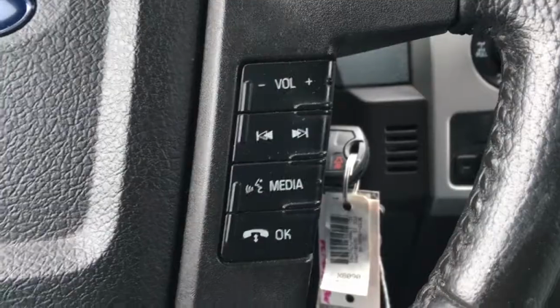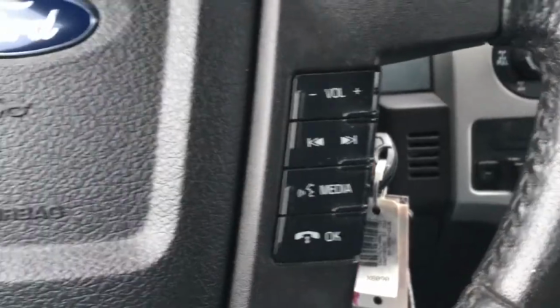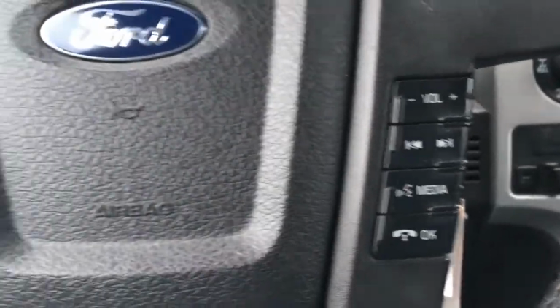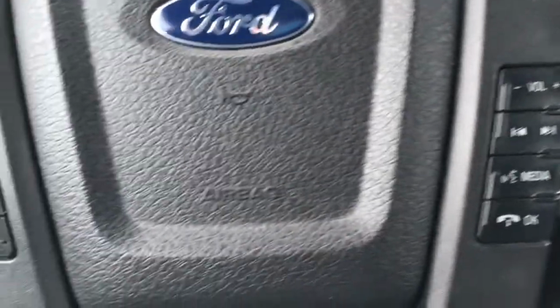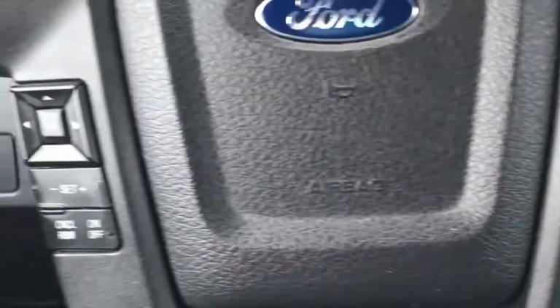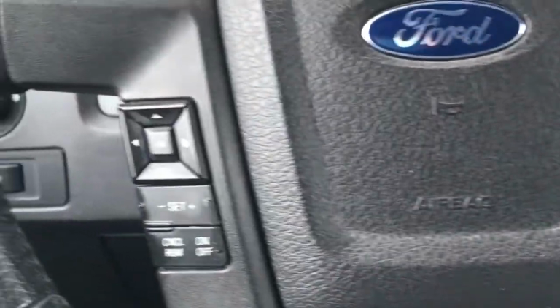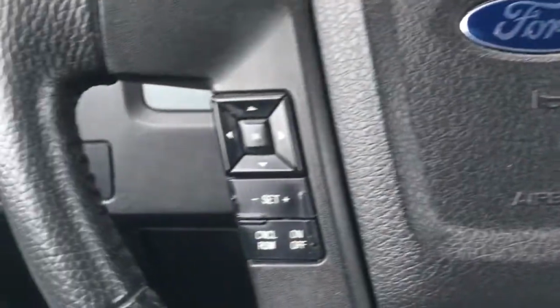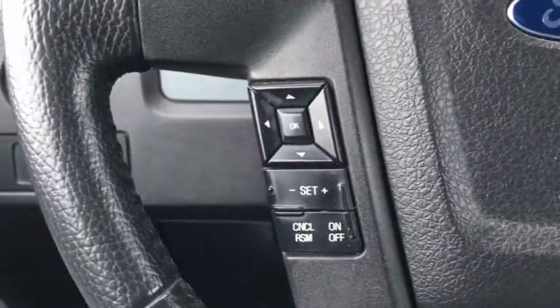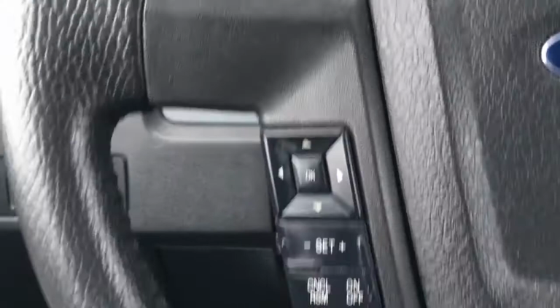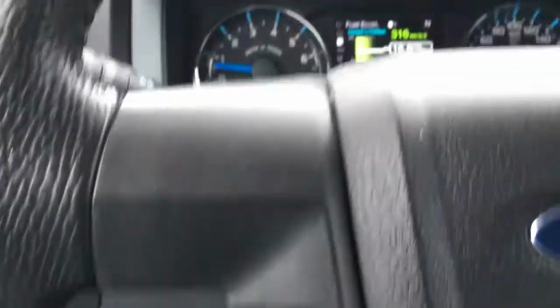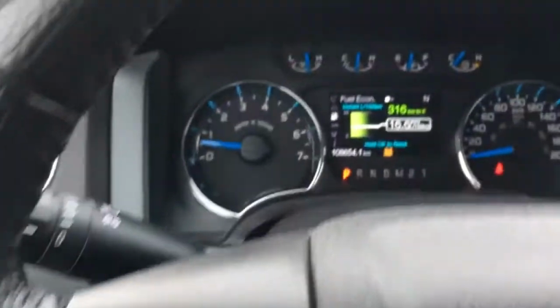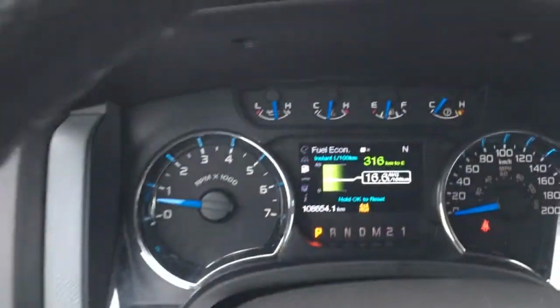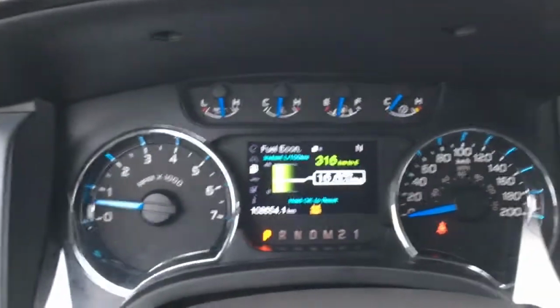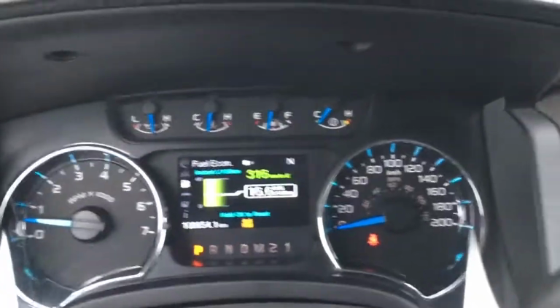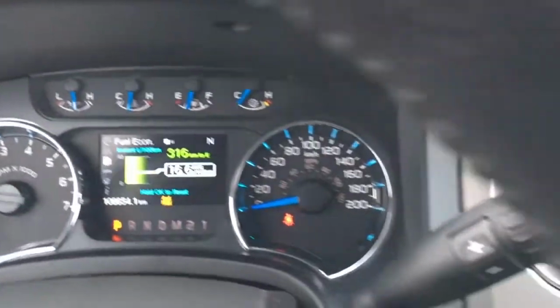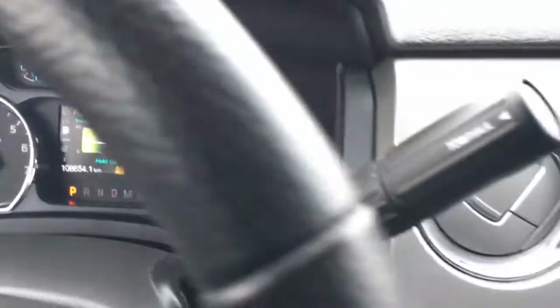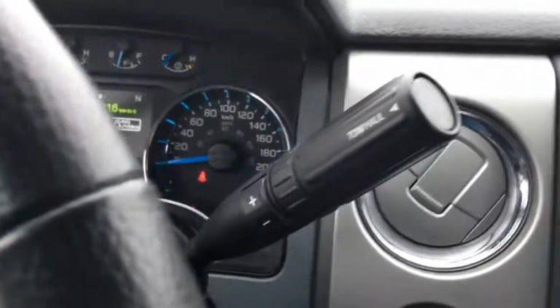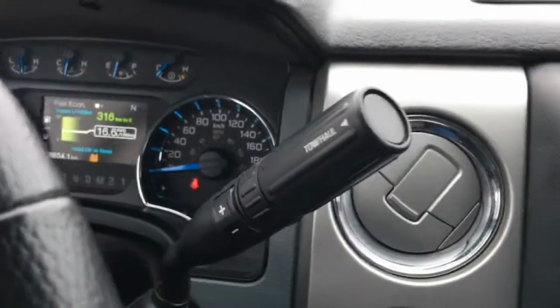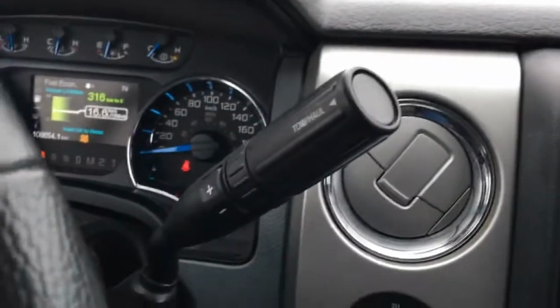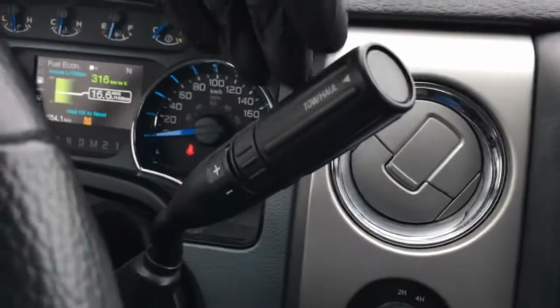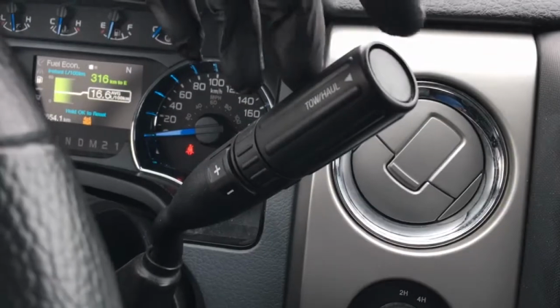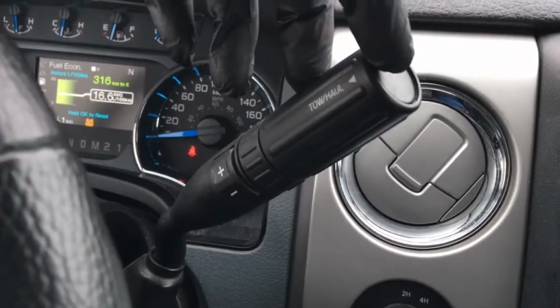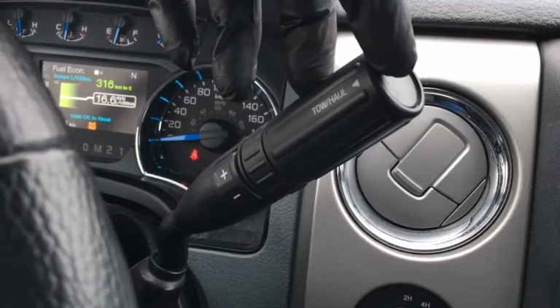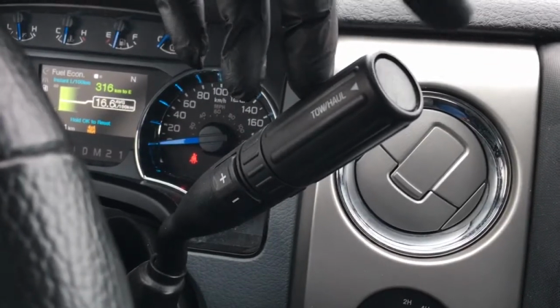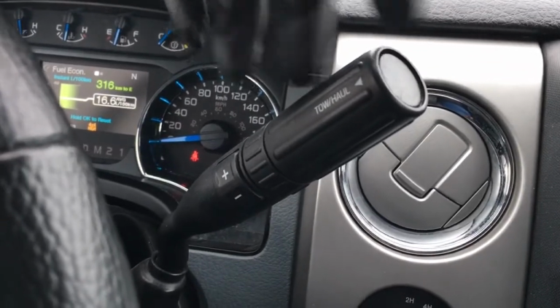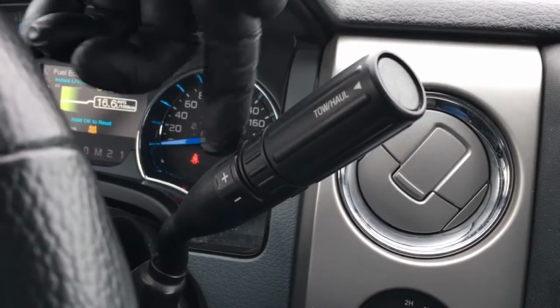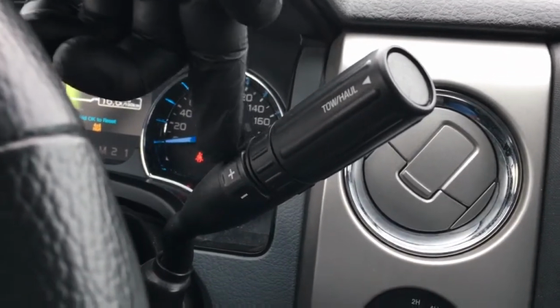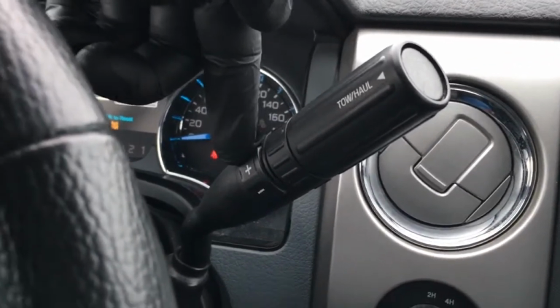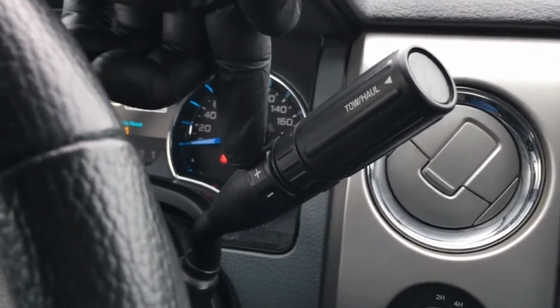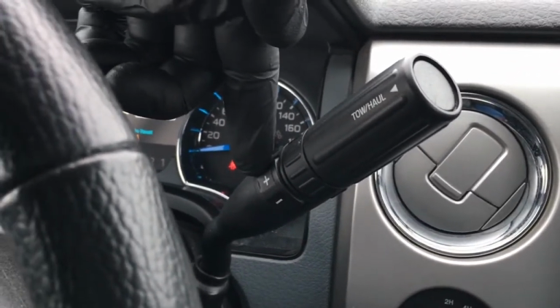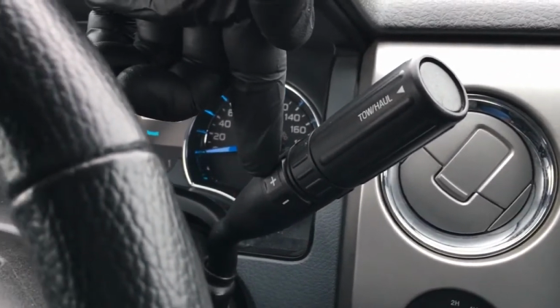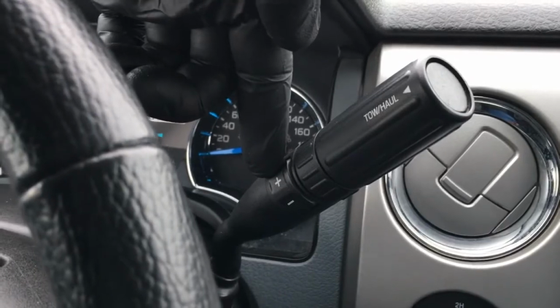In the steering wheel, media controls, voice command, phone, cruise control, and information display buttons. The shifter is steering column mounted, does have a button on the end there for your tow haul mode, and plus/minus buttons for your select shift transmission.